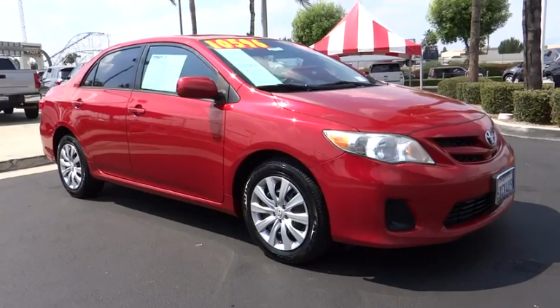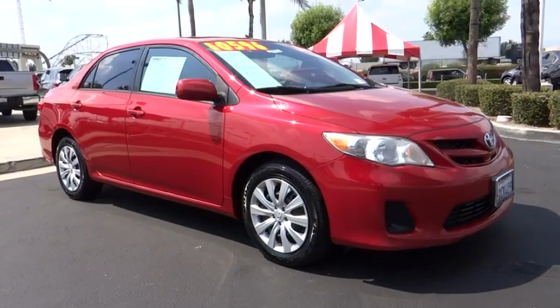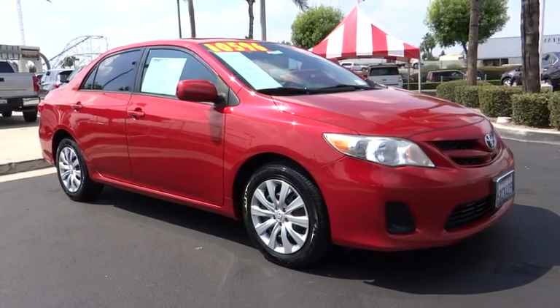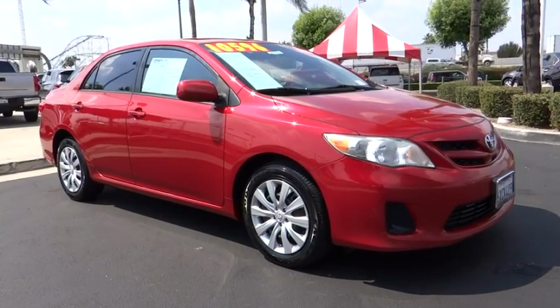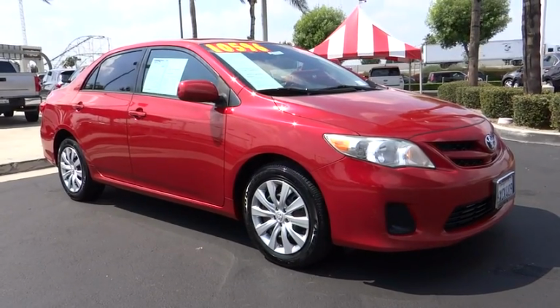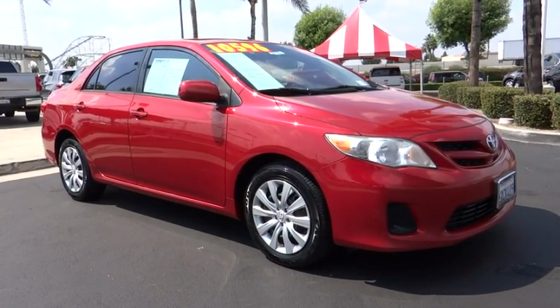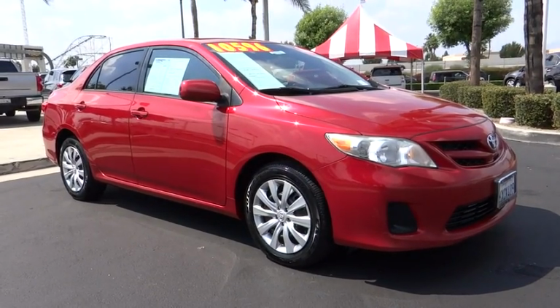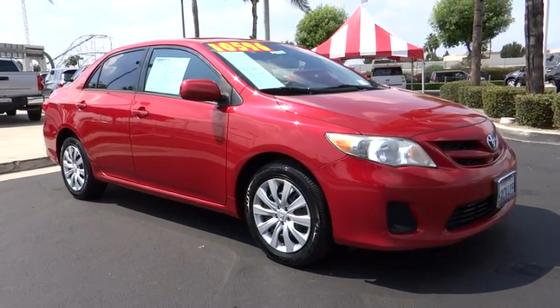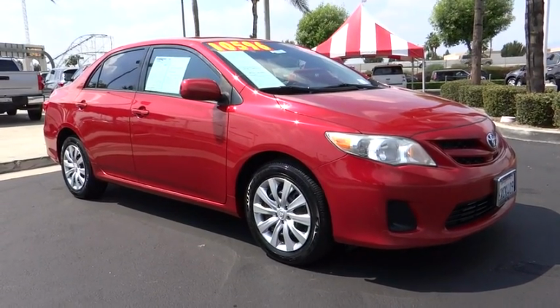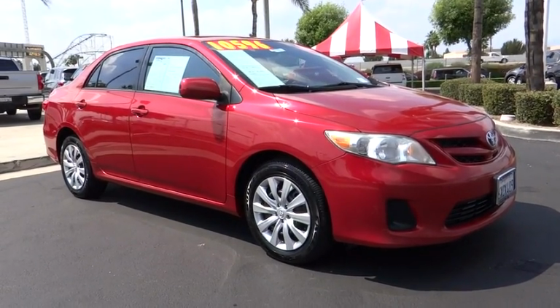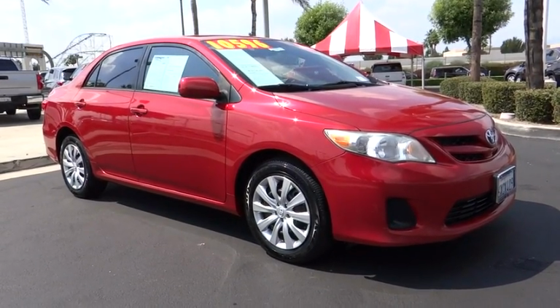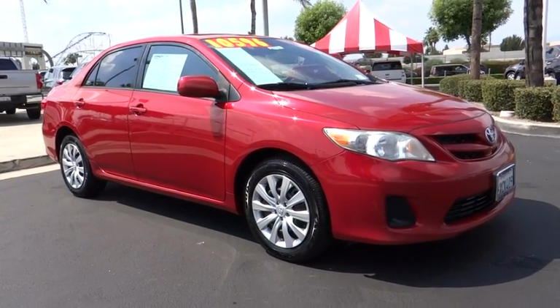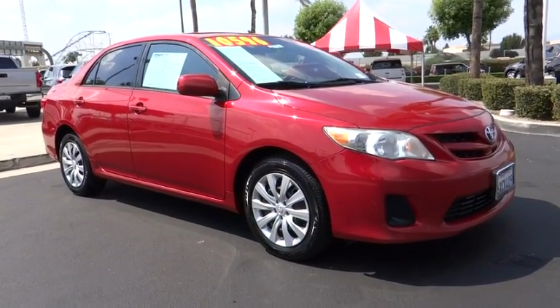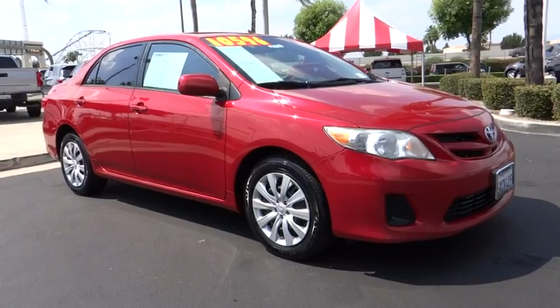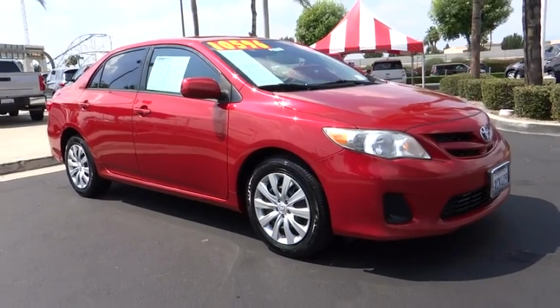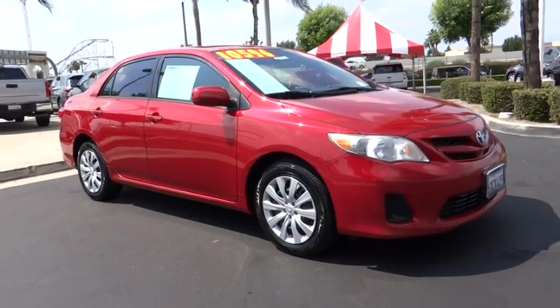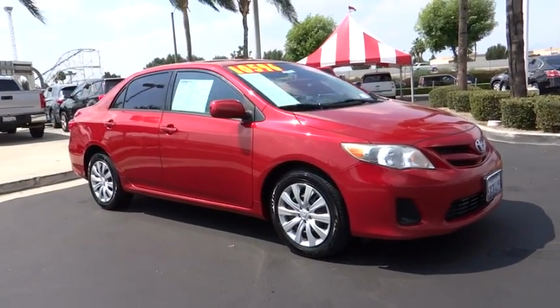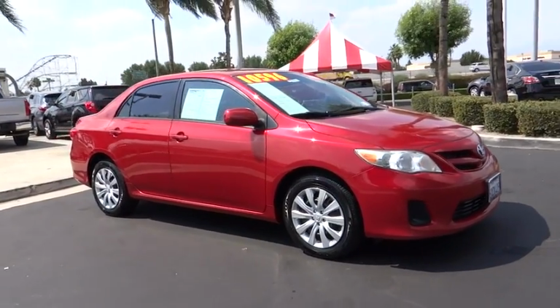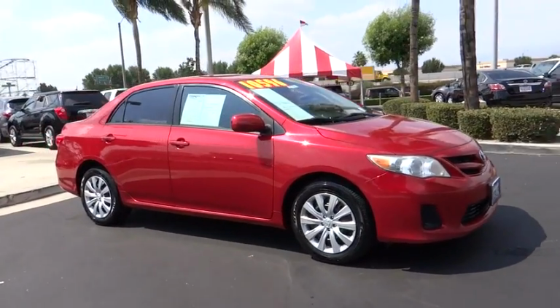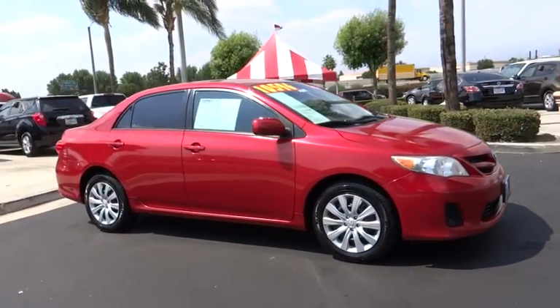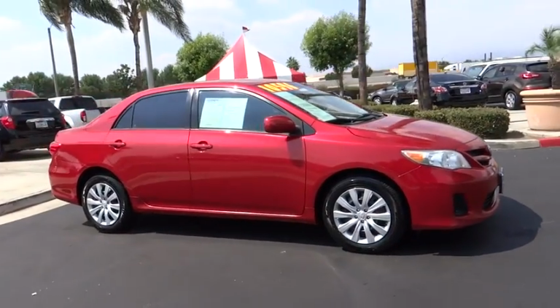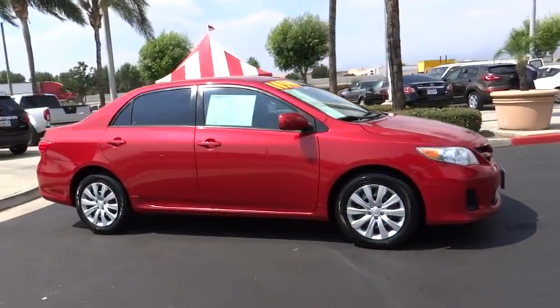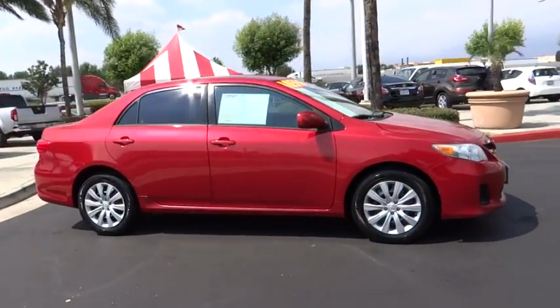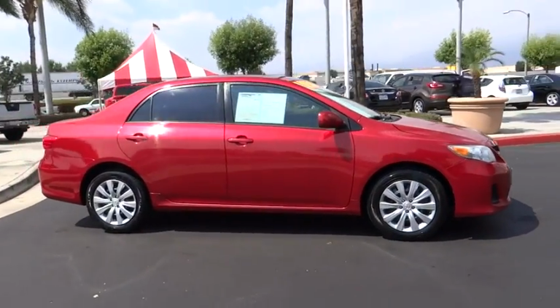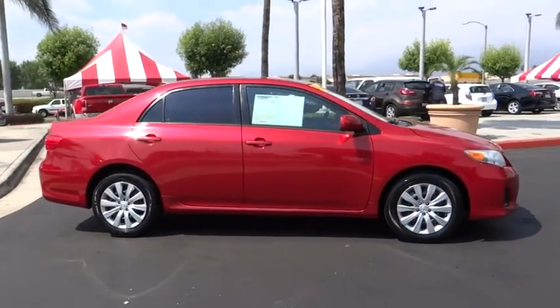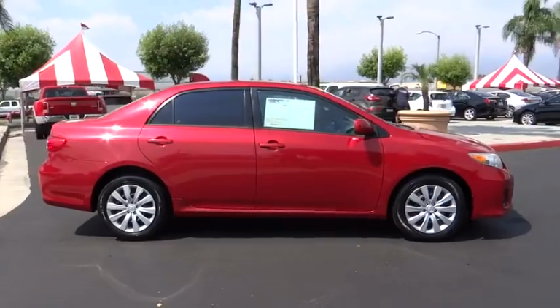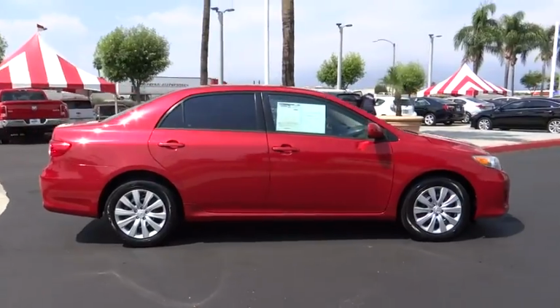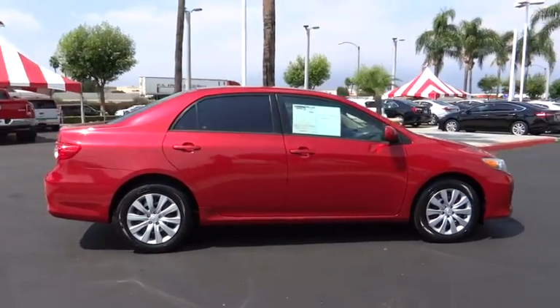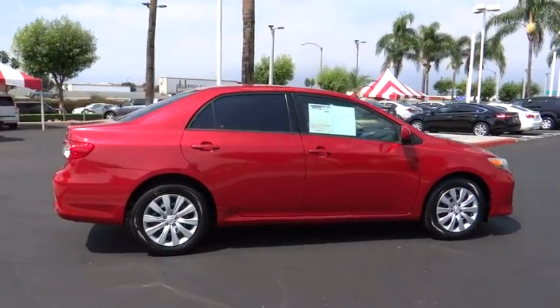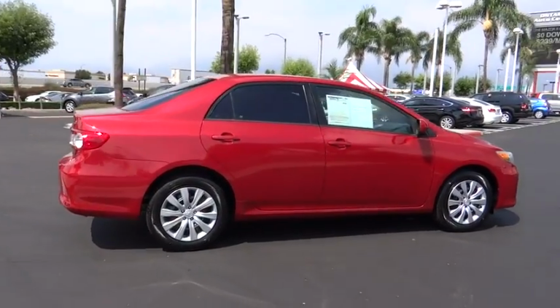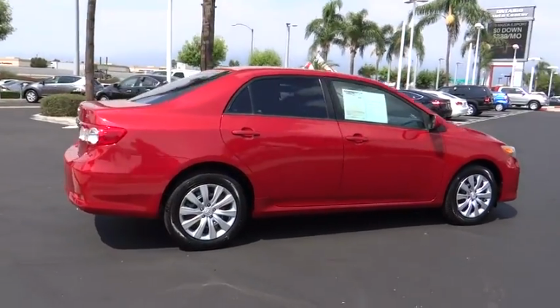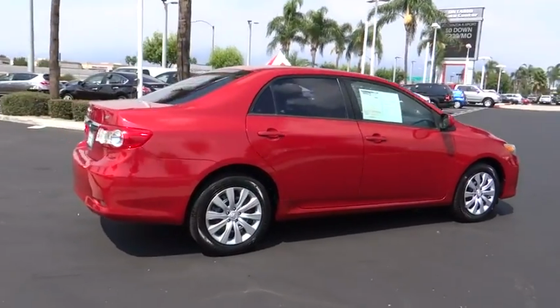The 2012 Toyota Corolla. The Corolla is still a great option for those who want dependability, comfort, and value. This vehicle has less than 100,000 miles. Here are some of this vehicle's great options.